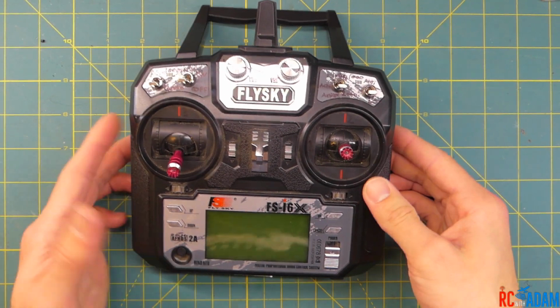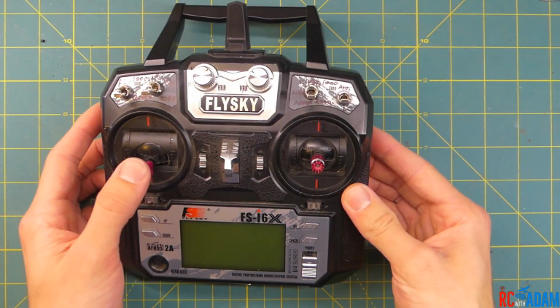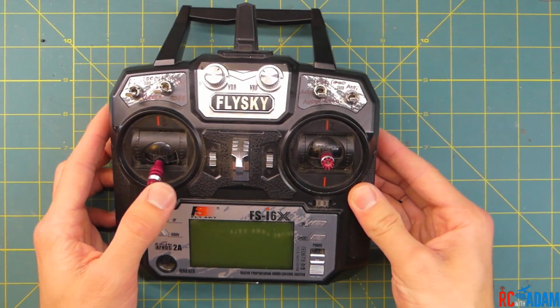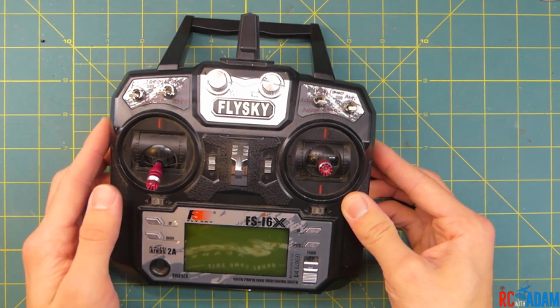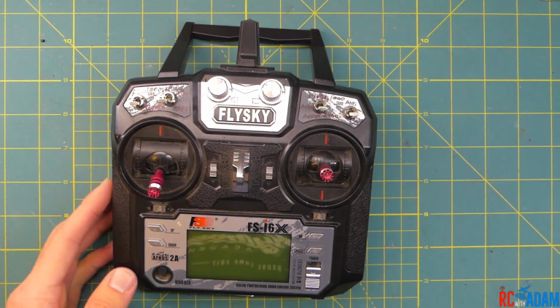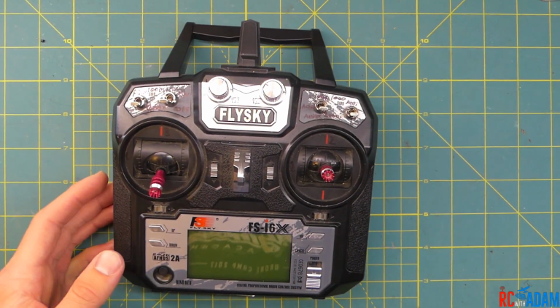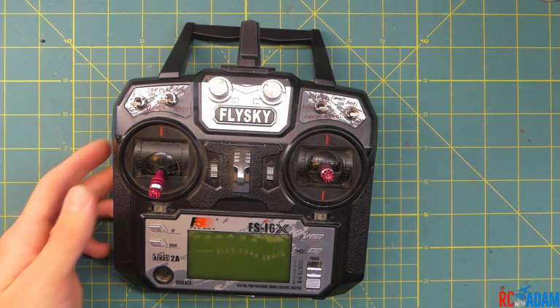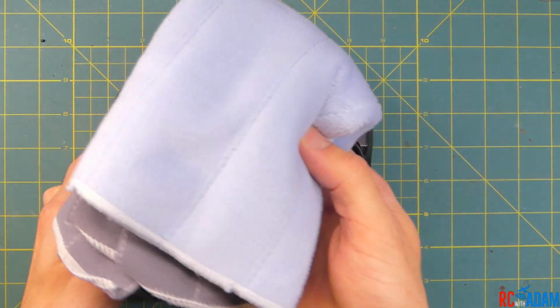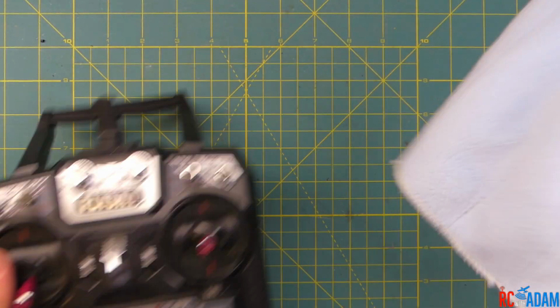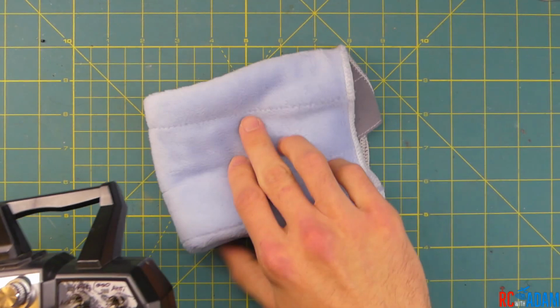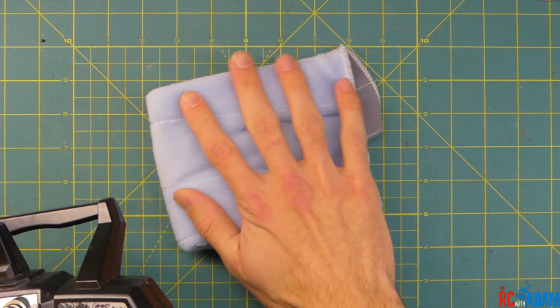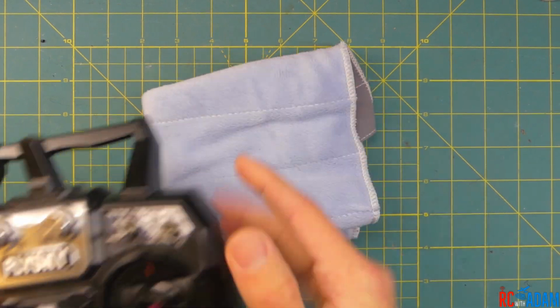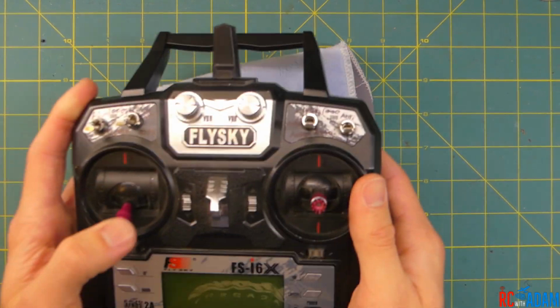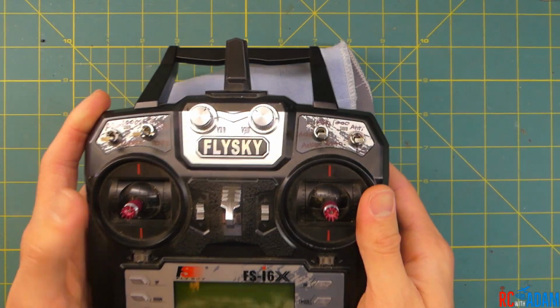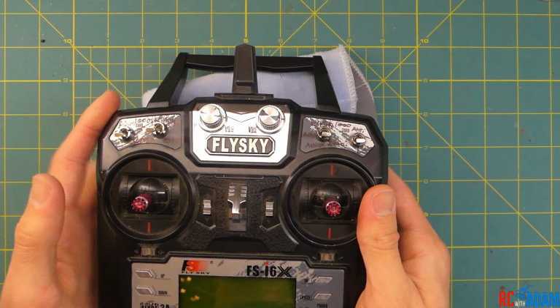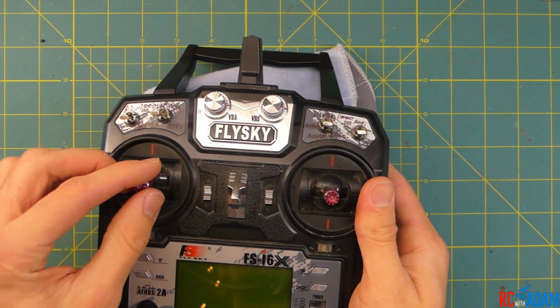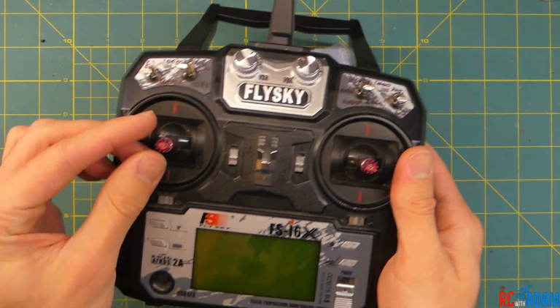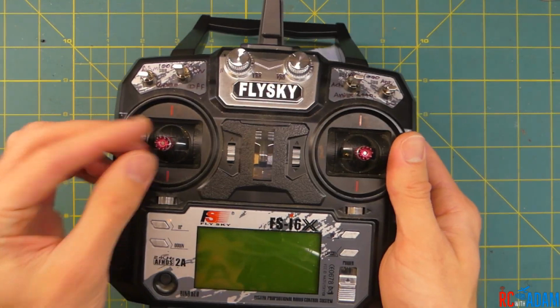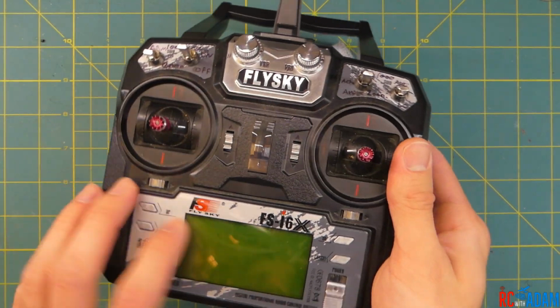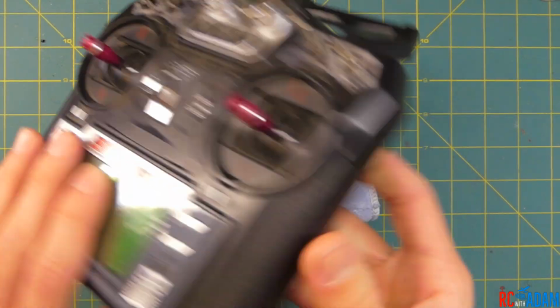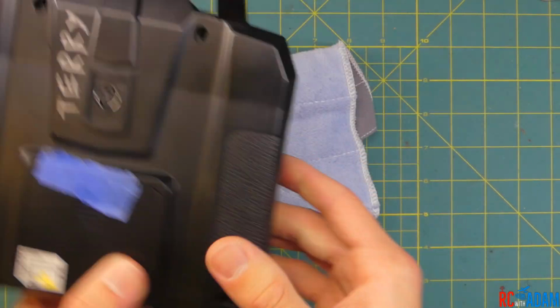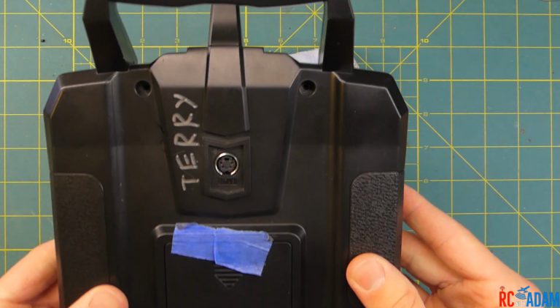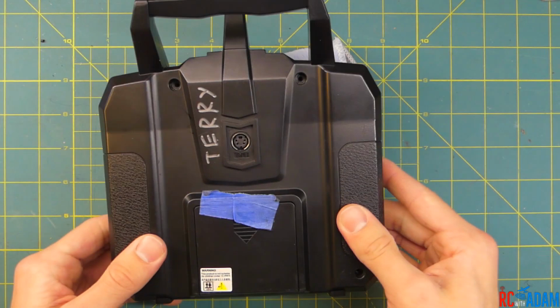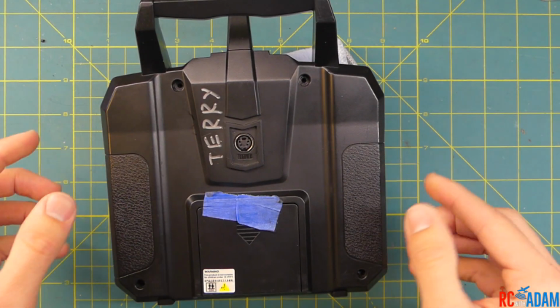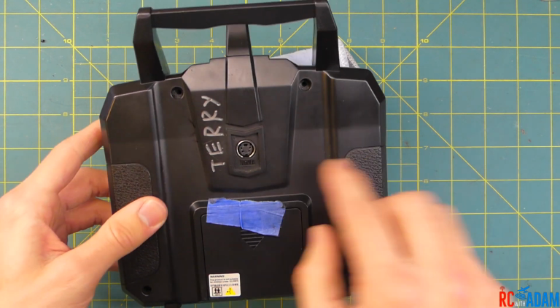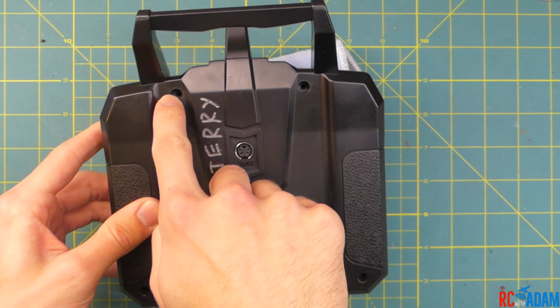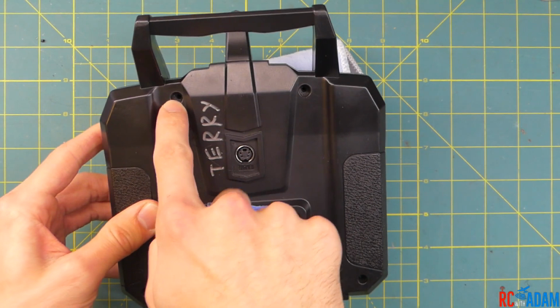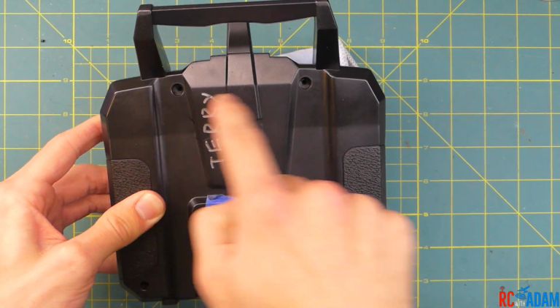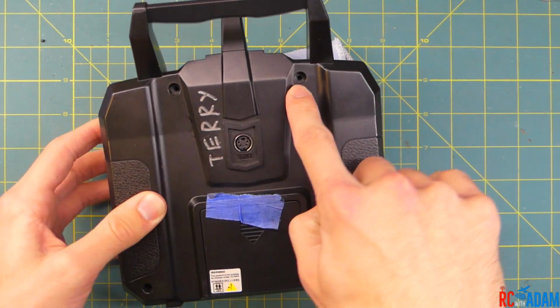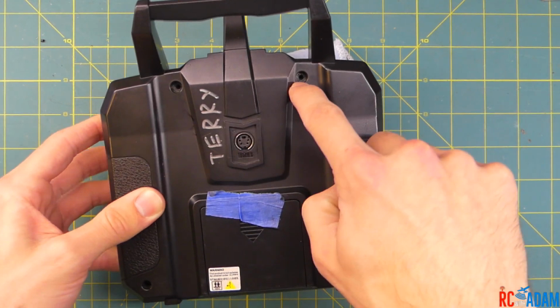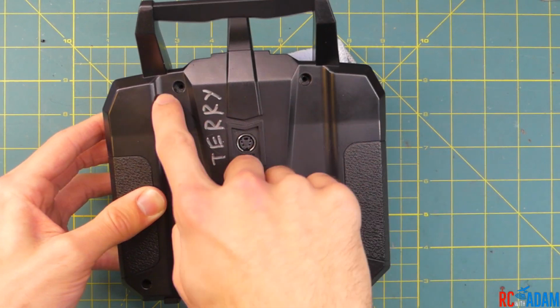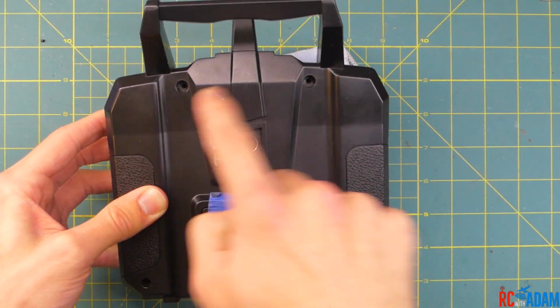So we've got our radio here. What we're going to do is get some sort of cloth to put the radio down on when we turn it over so that we don't mess with our gimbals. We are going to take out four screws from the back of the radio.